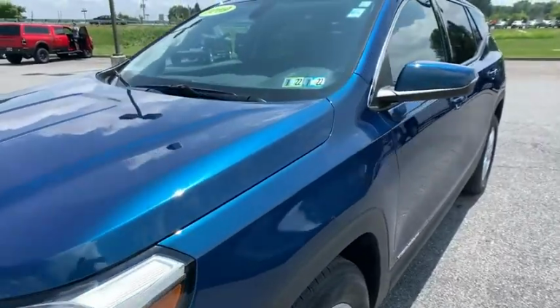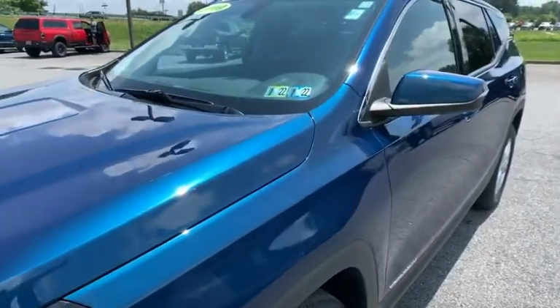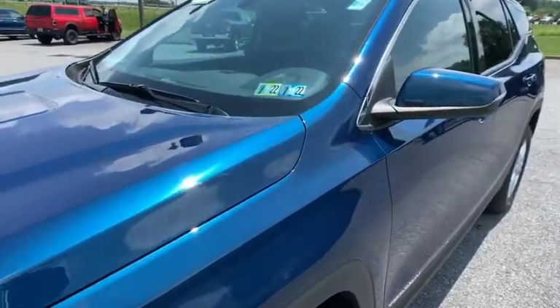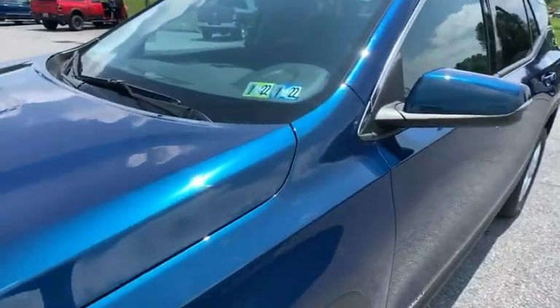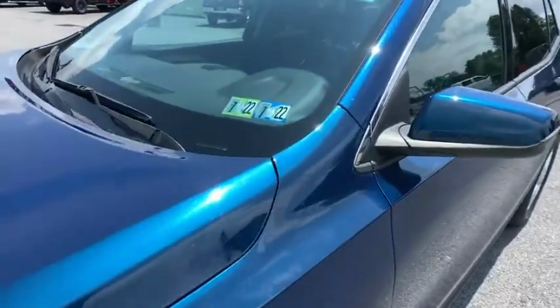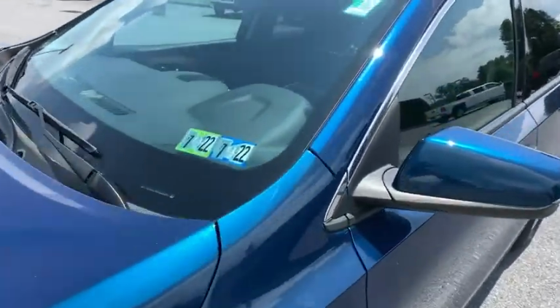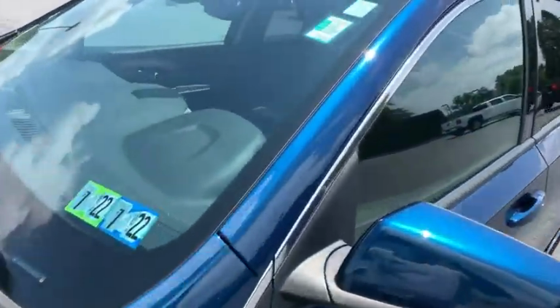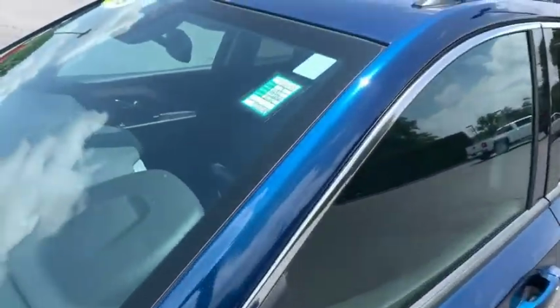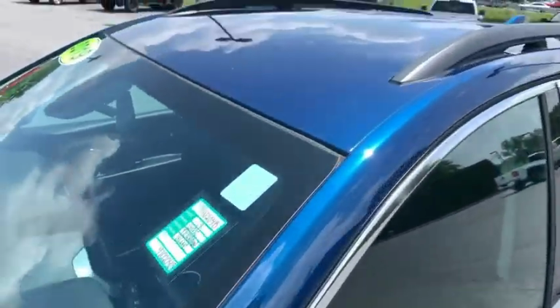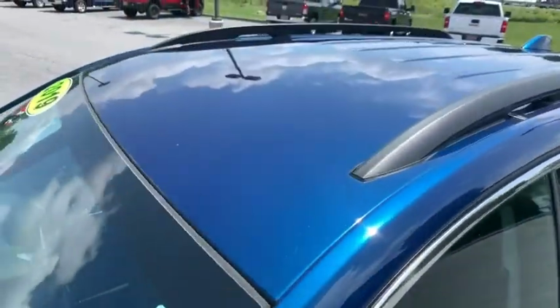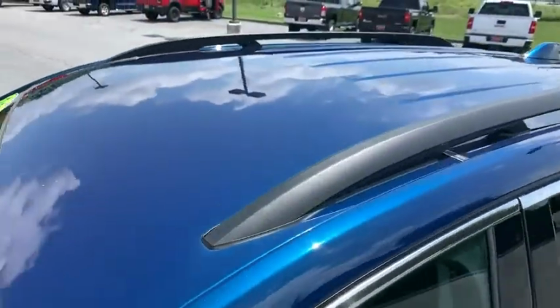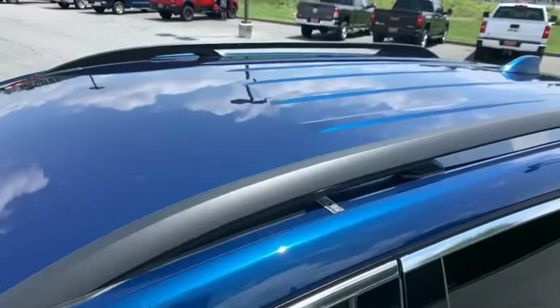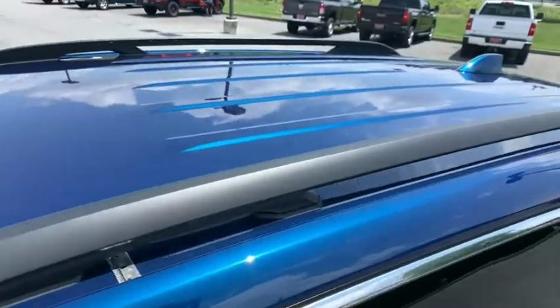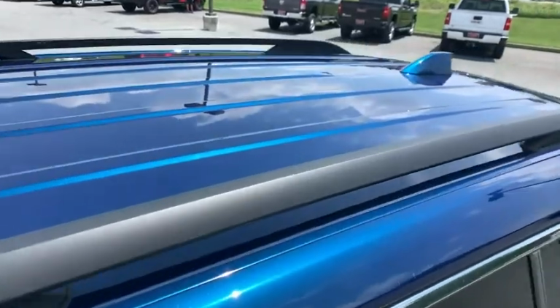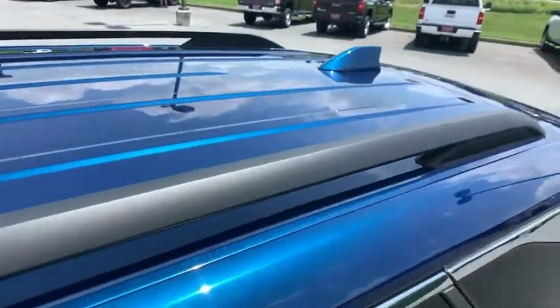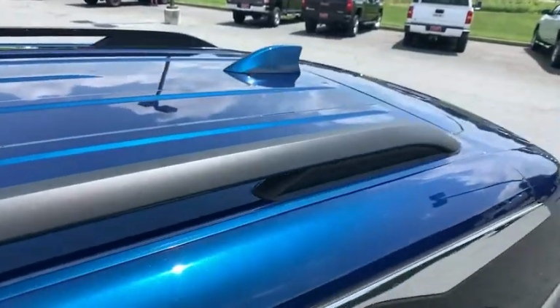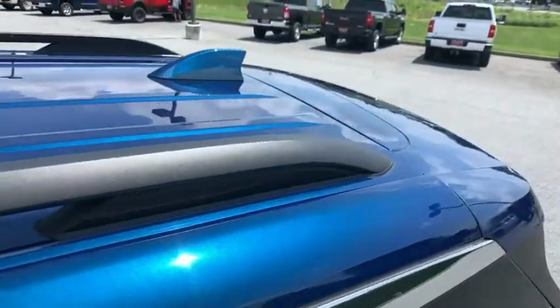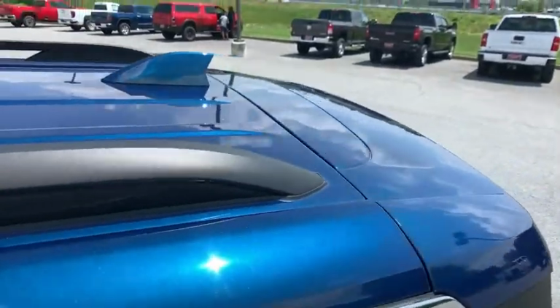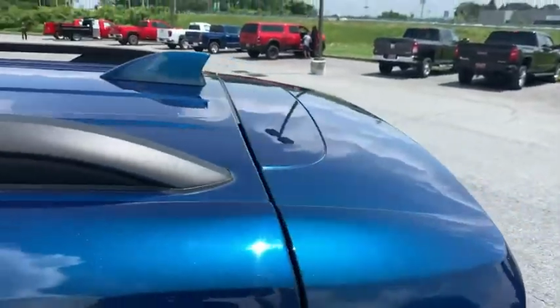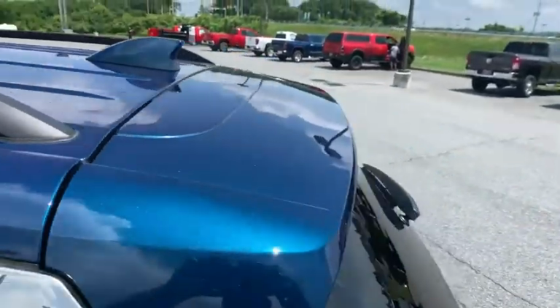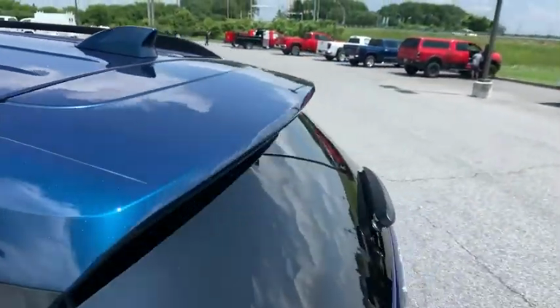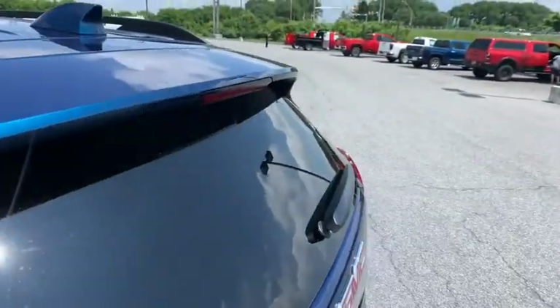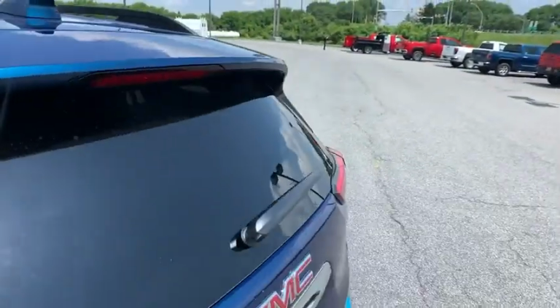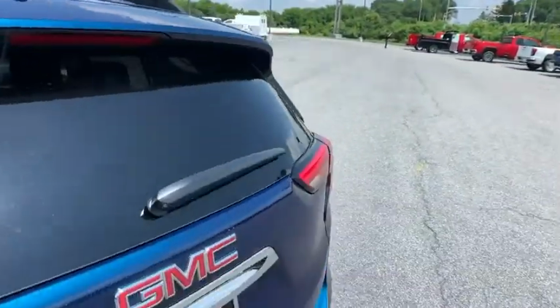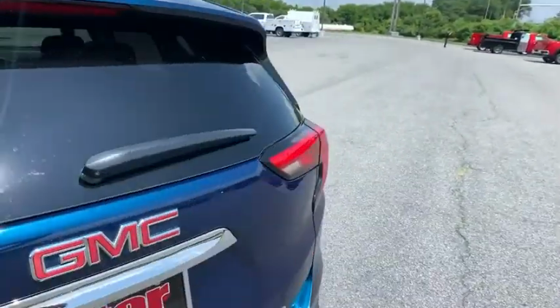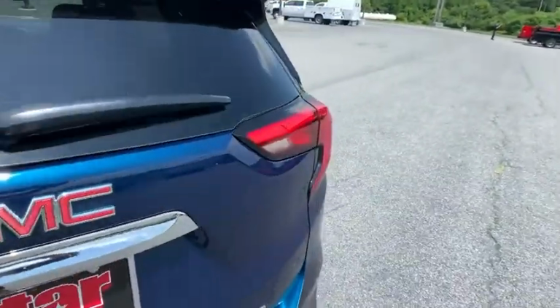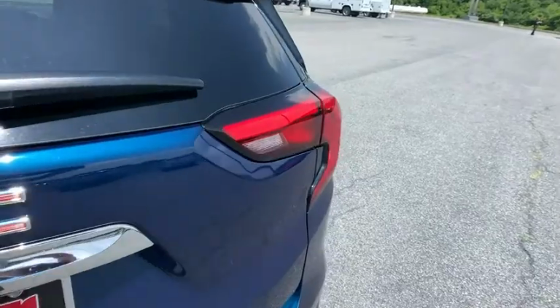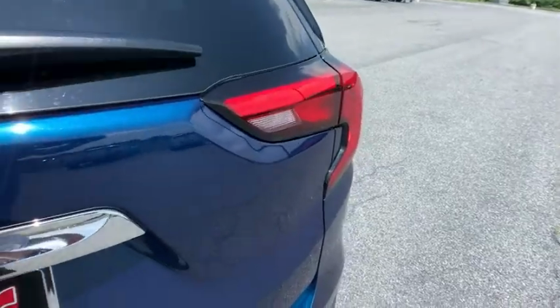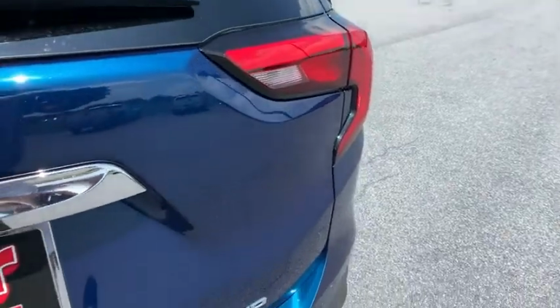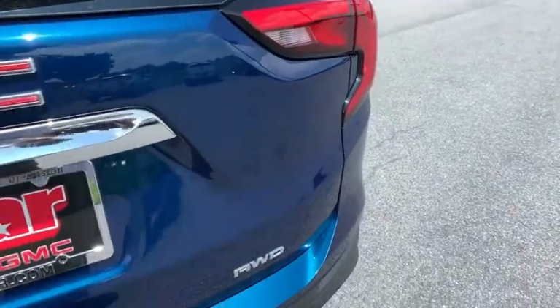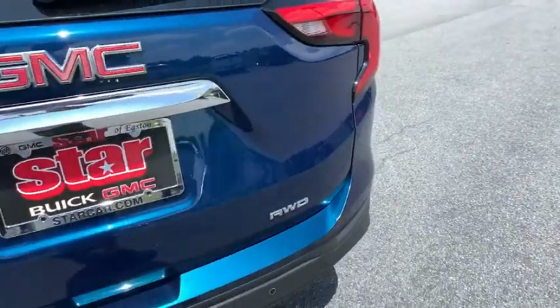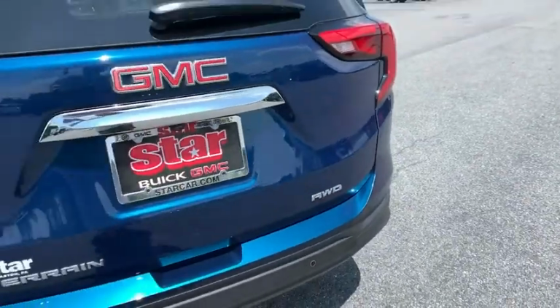Compass, security system, trip computer, electronic stability control, tachometer, dual zone climate control, overhead console, brake assist, remote keyless entry, and panic alarm.